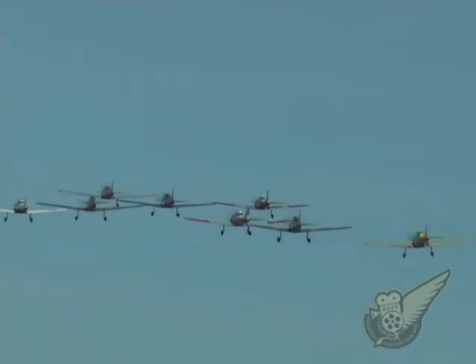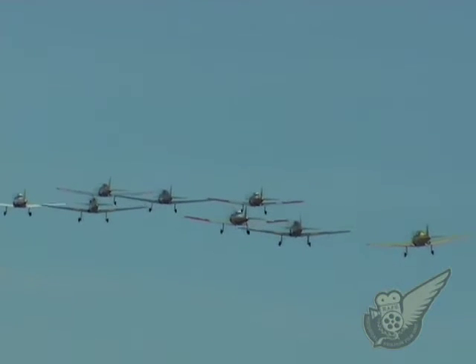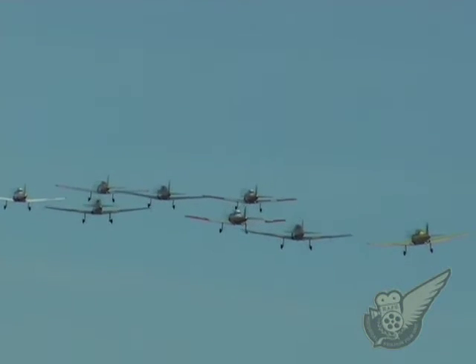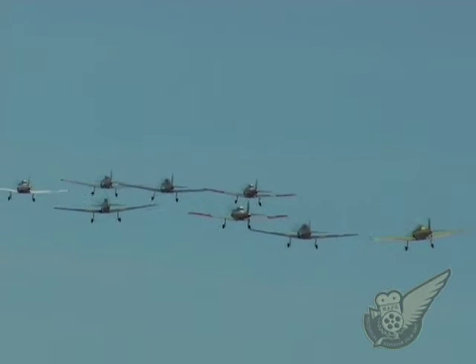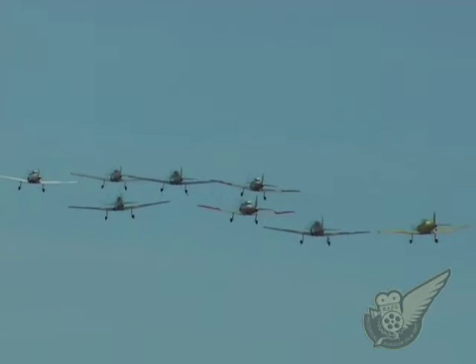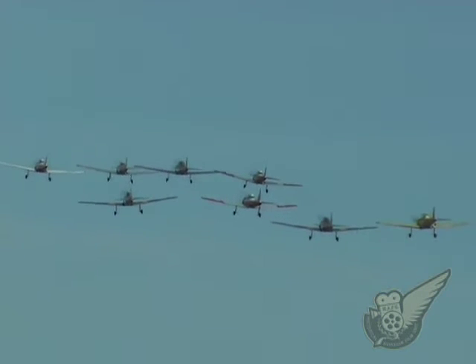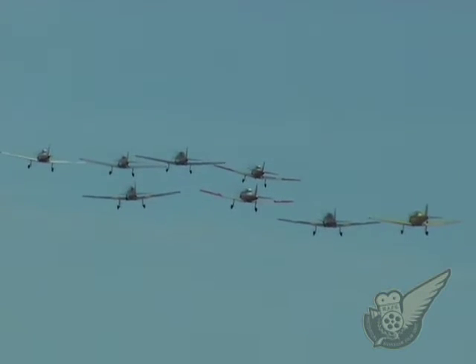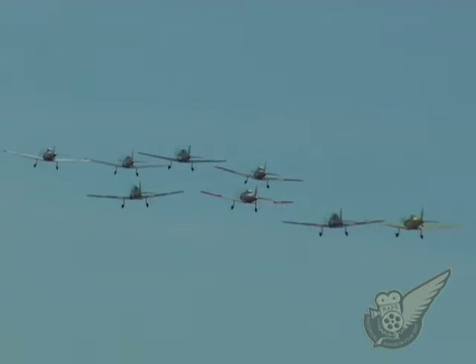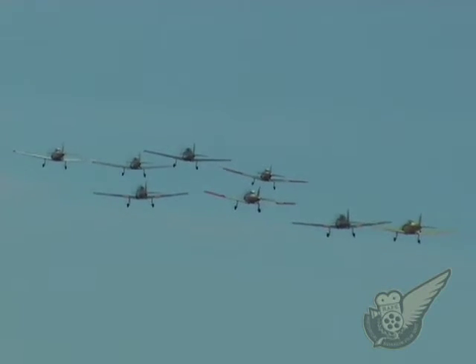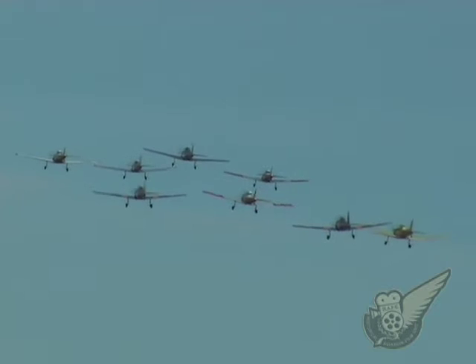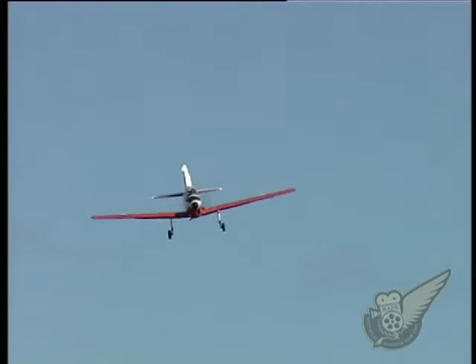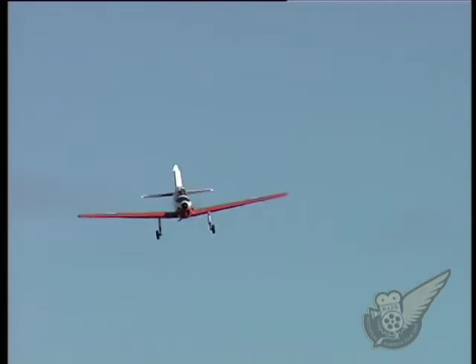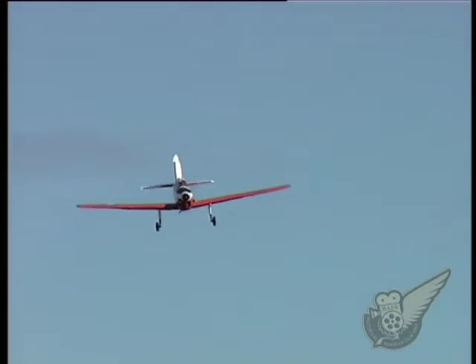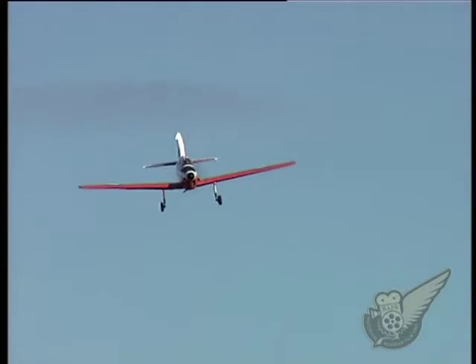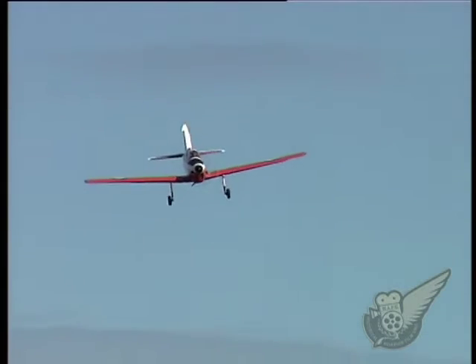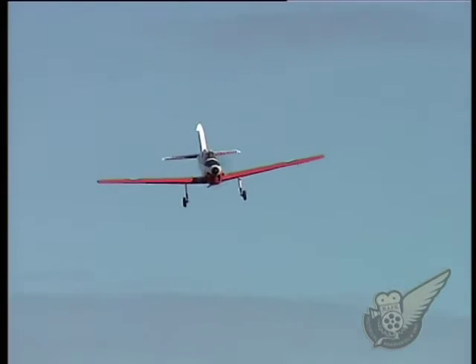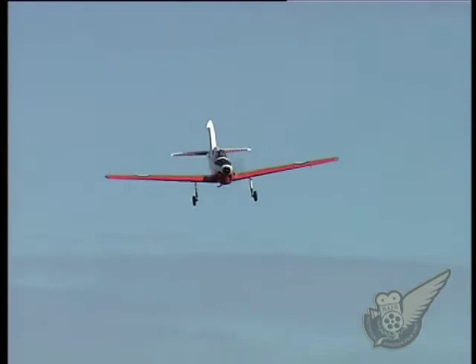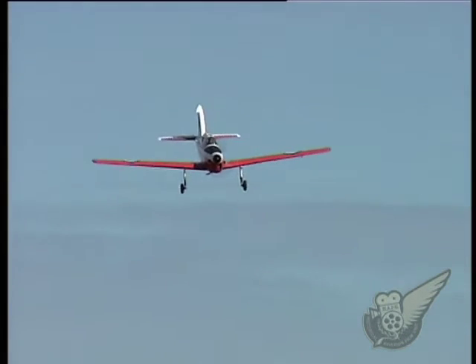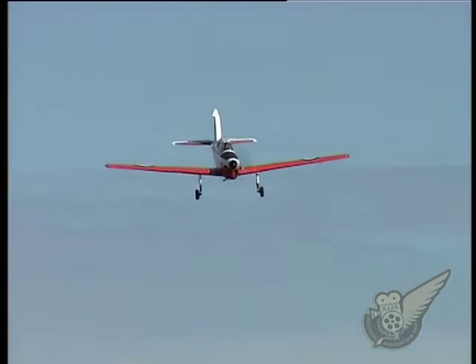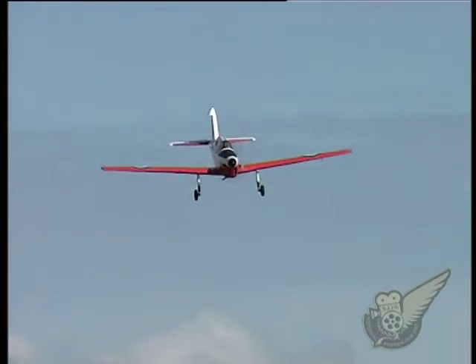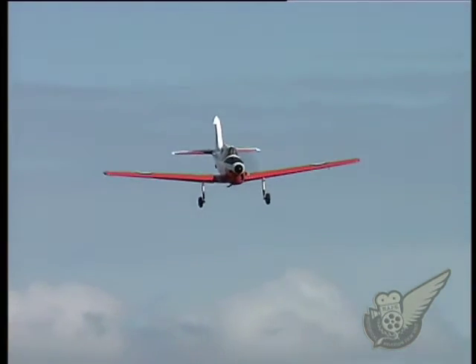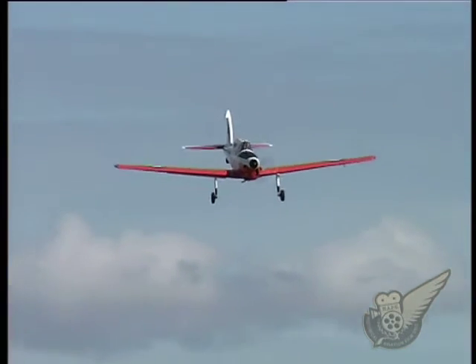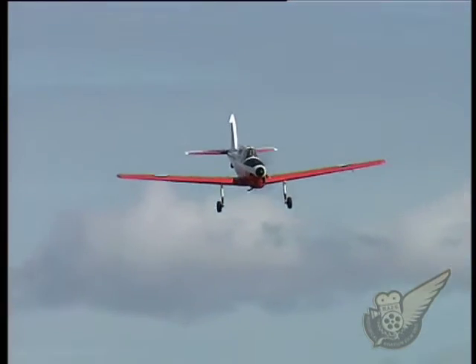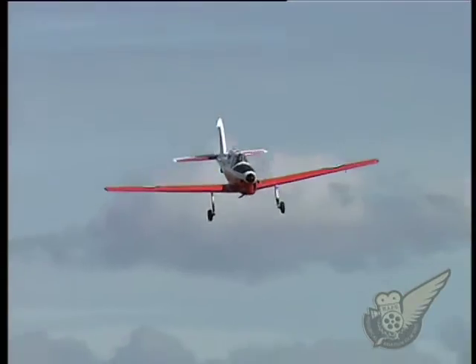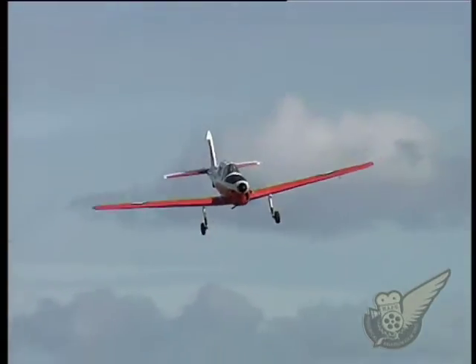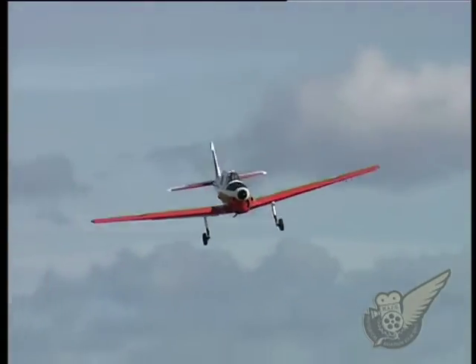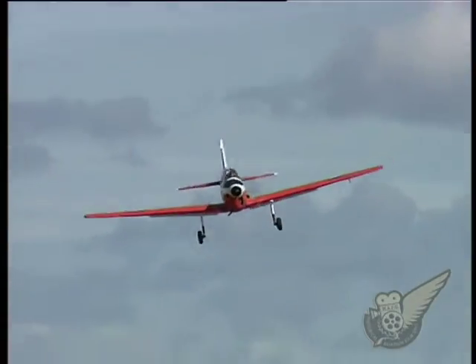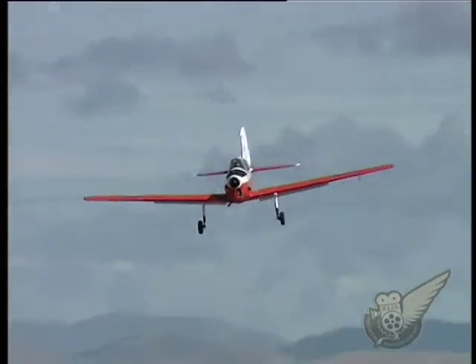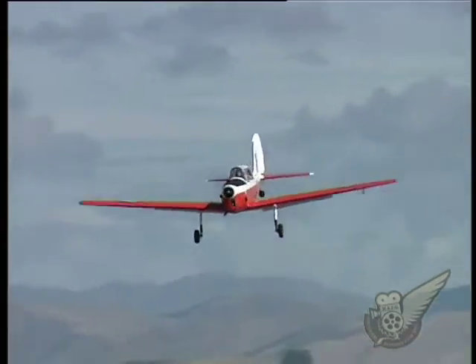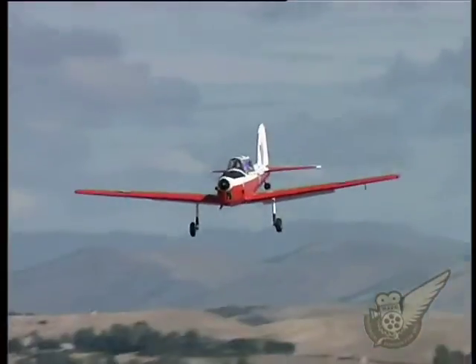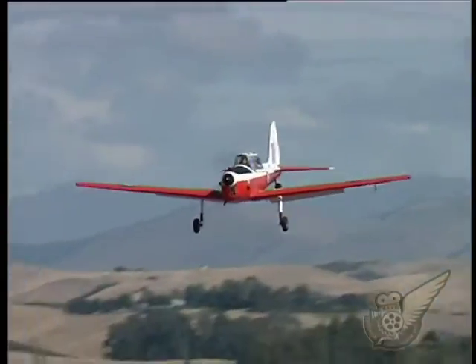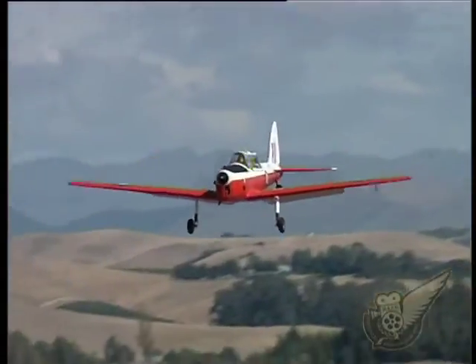Eventually 217 Chipmunks were built for the Royal Canadian Air Force, while another 735 were built for the RAF, who continued to use the machine well into the 1990s.